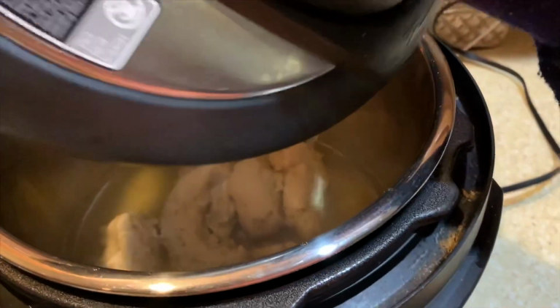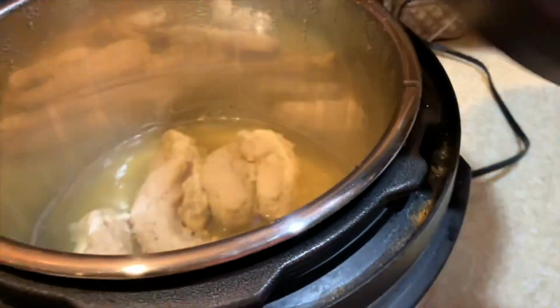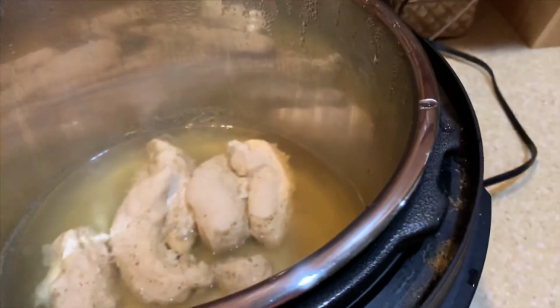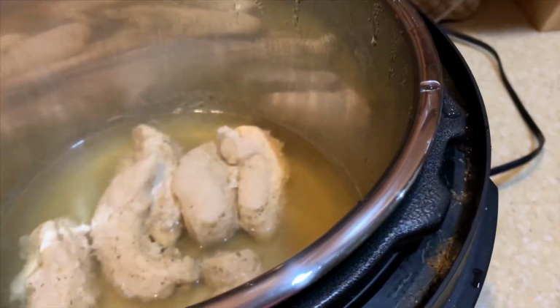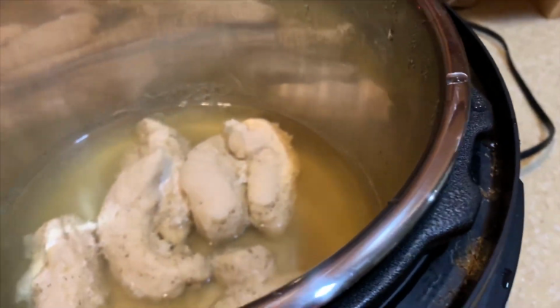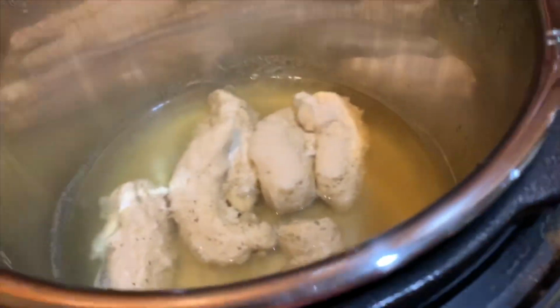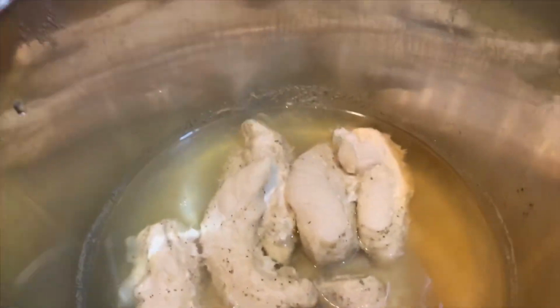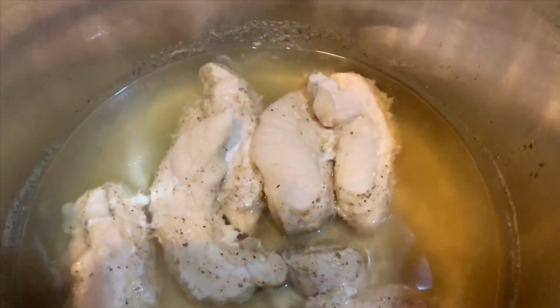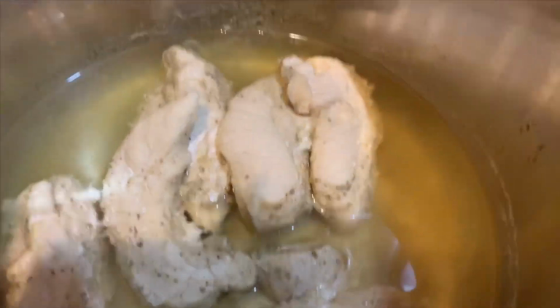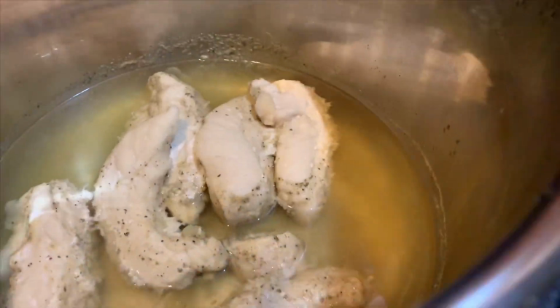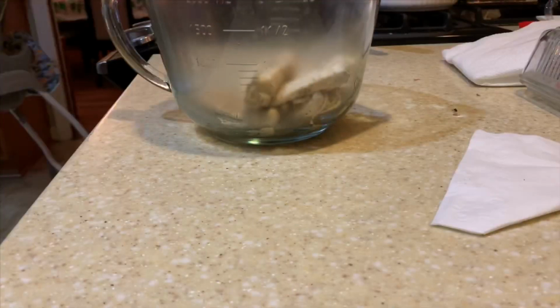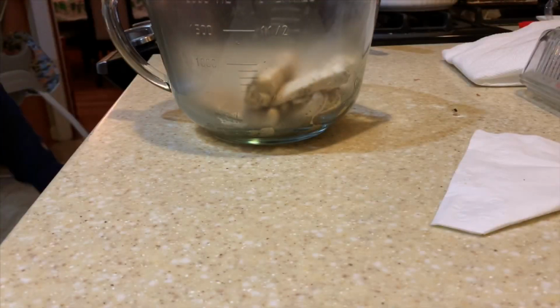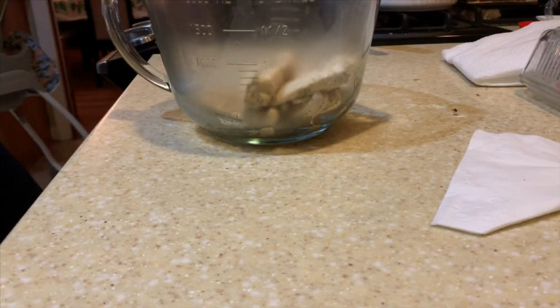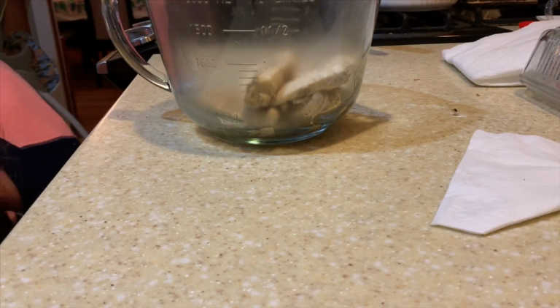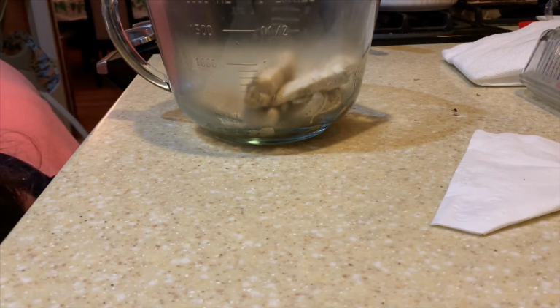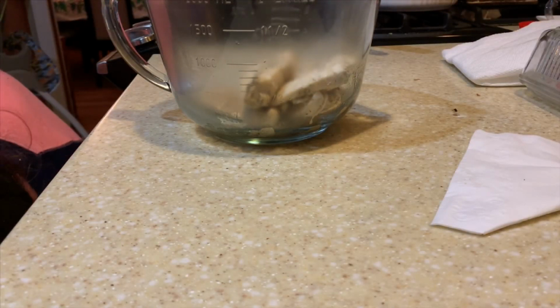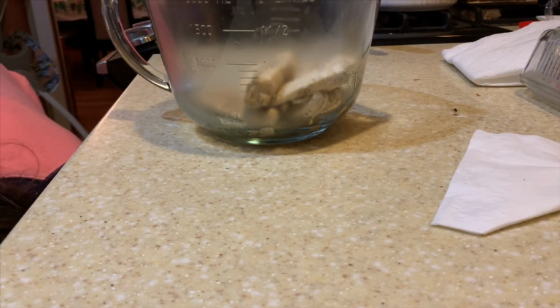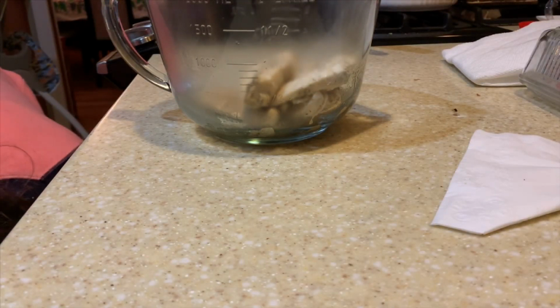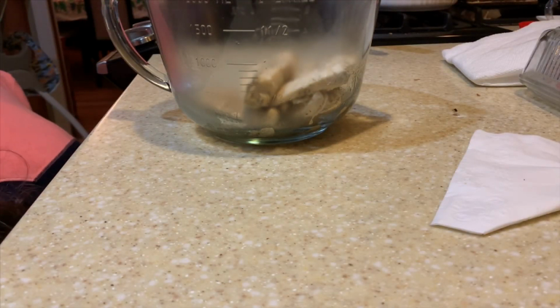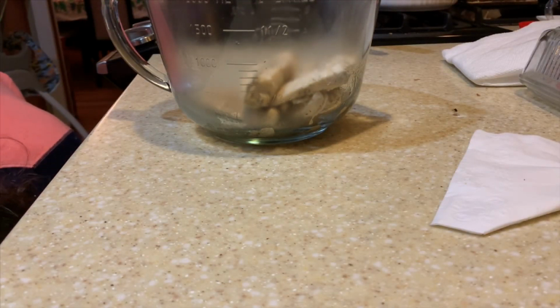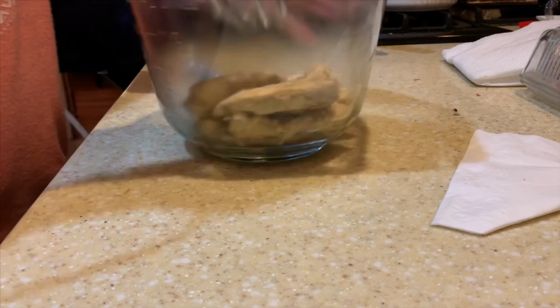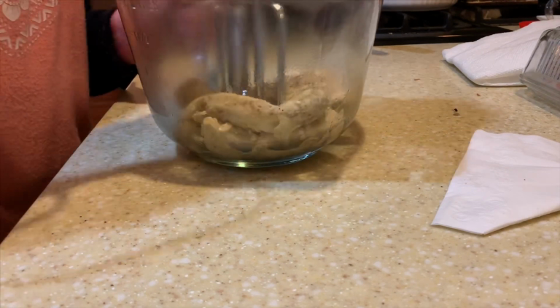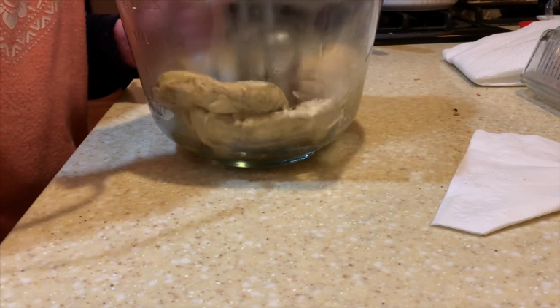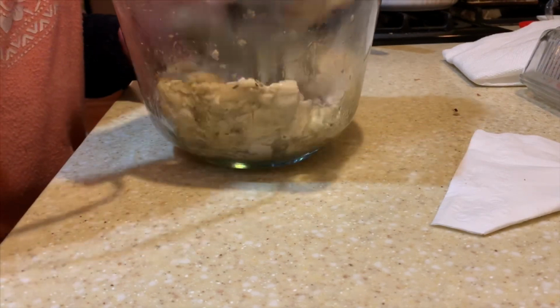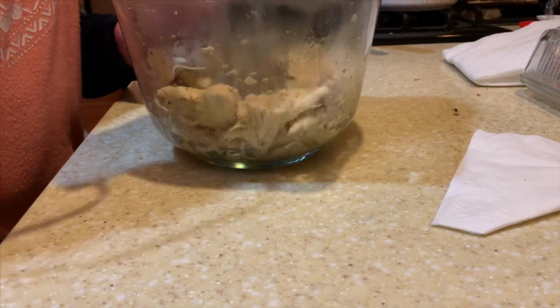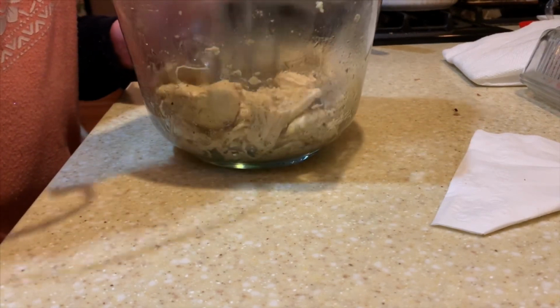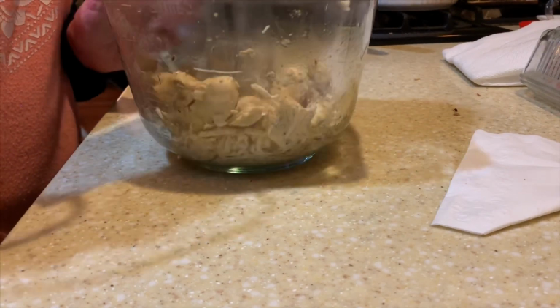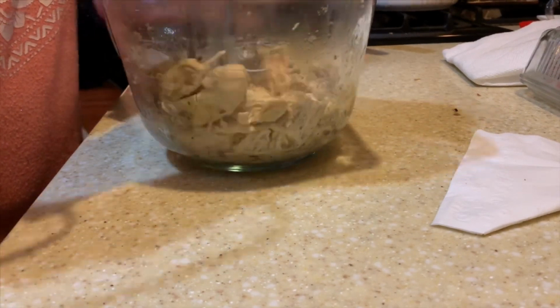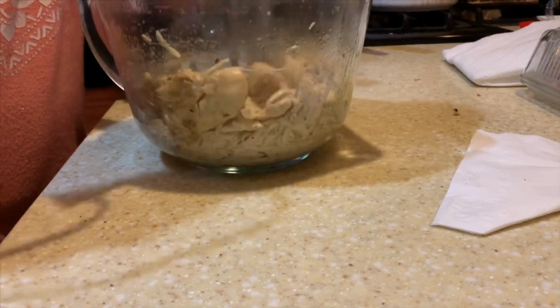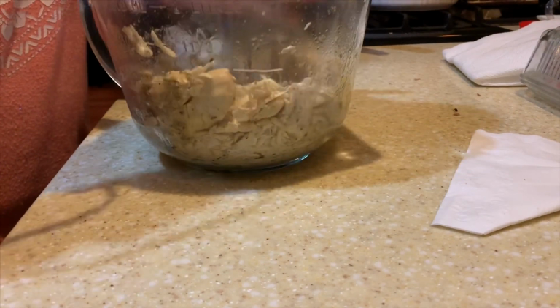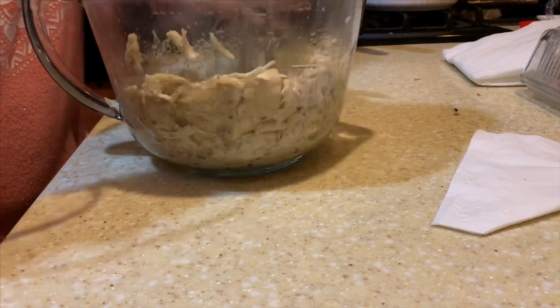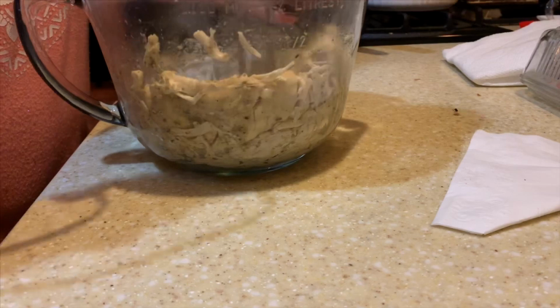After it was done, I did a quick release on it, then I removed the chicken from the broth and put it in a glass mixing bowl and shredded it with my hand mixer, which turned out awesome.